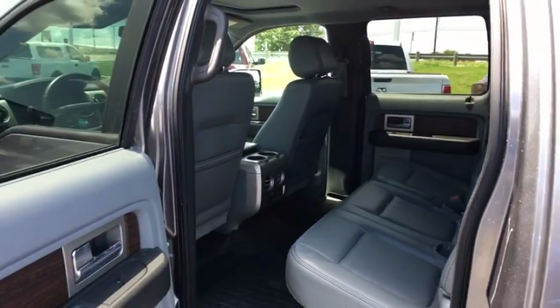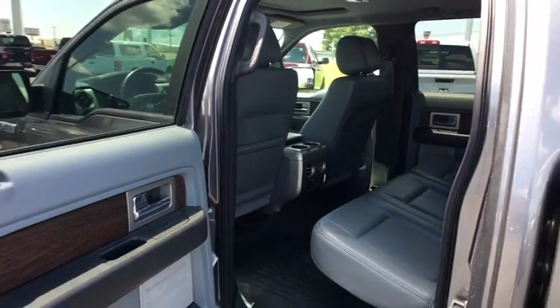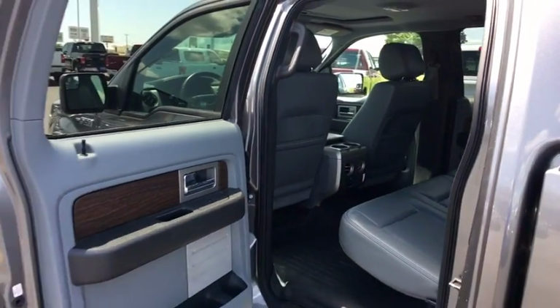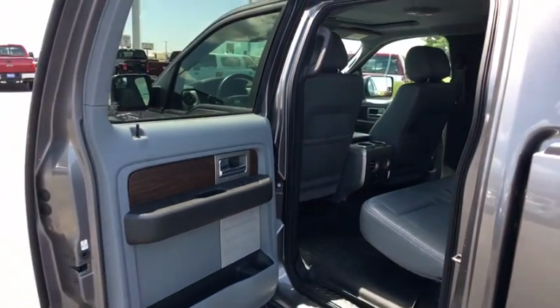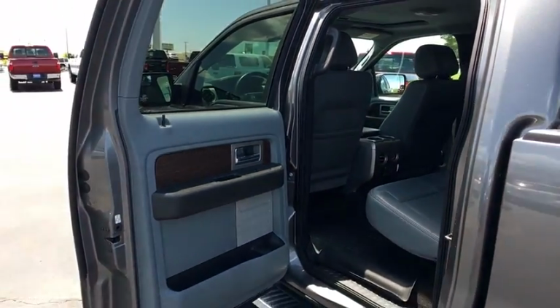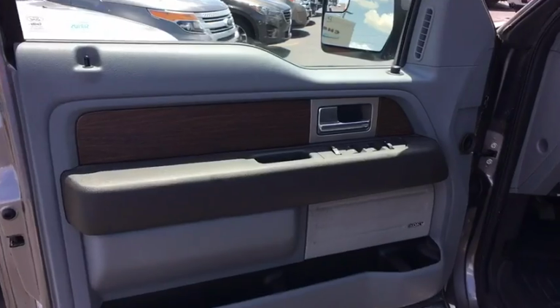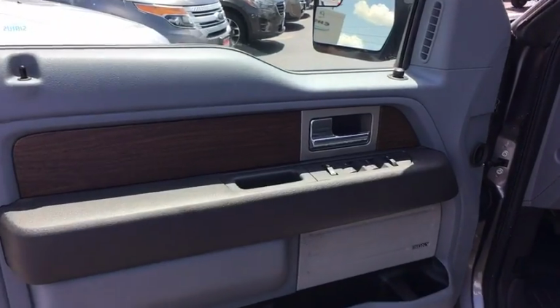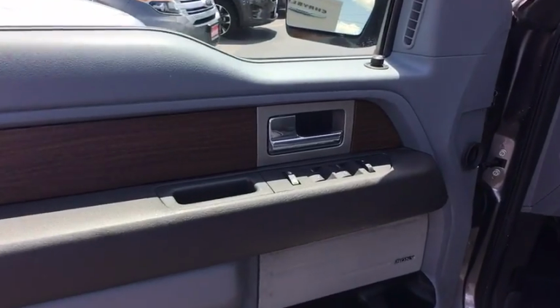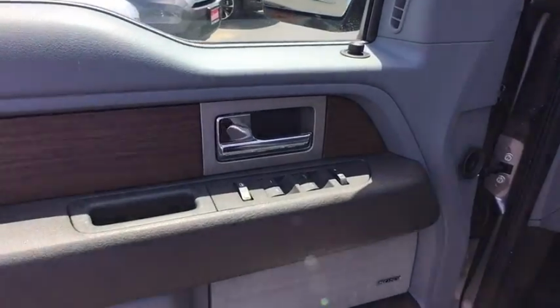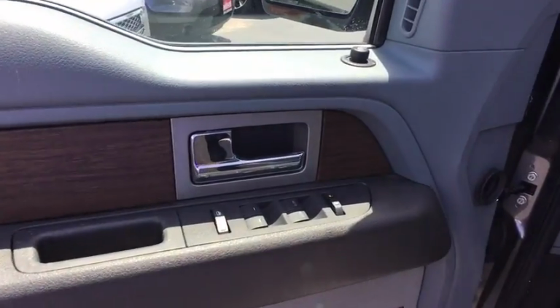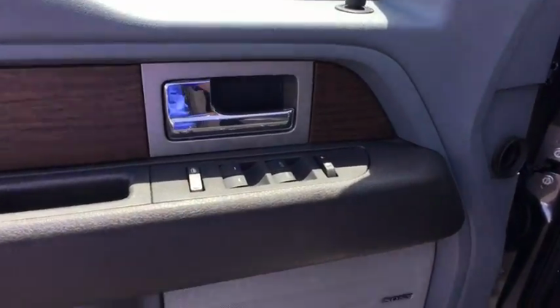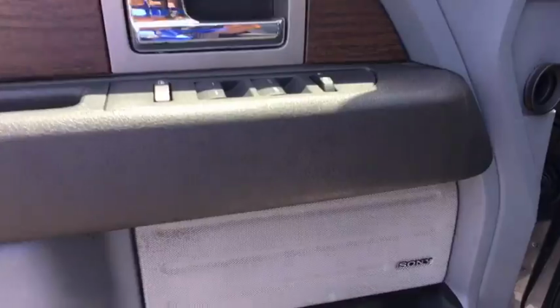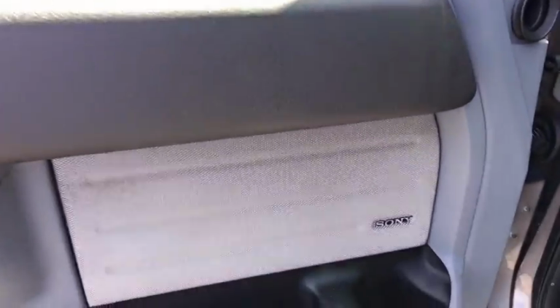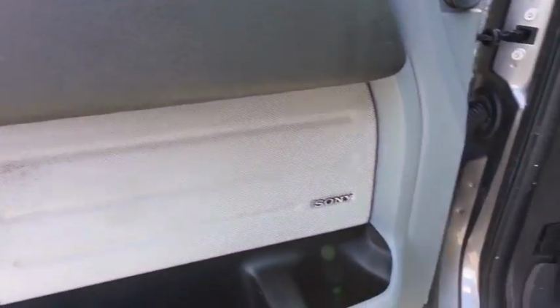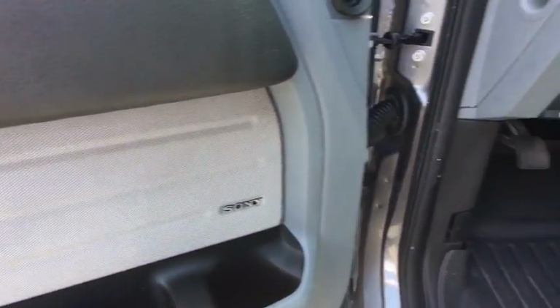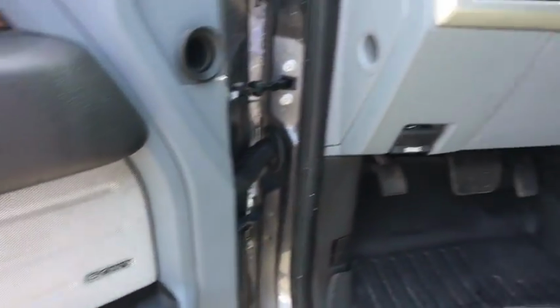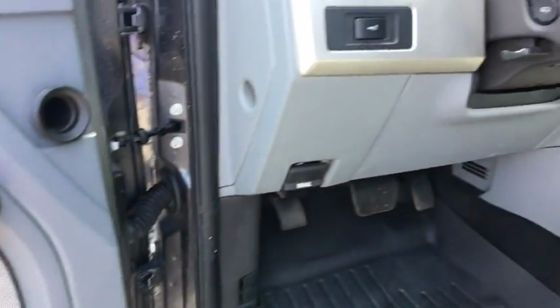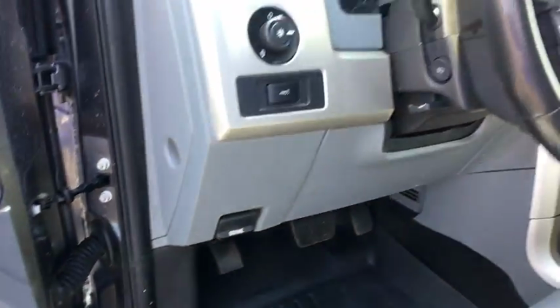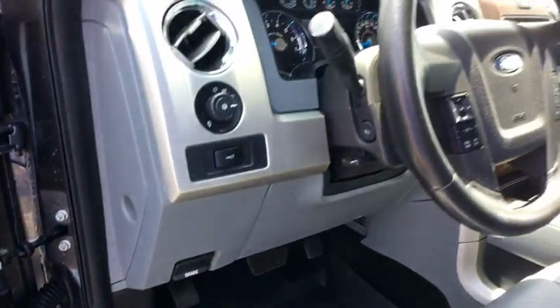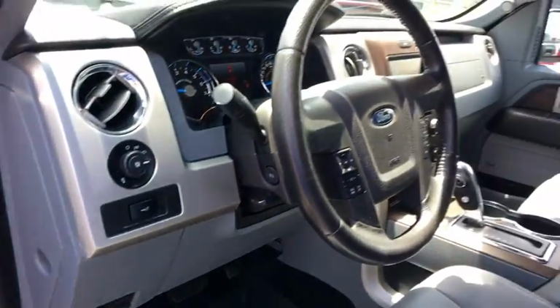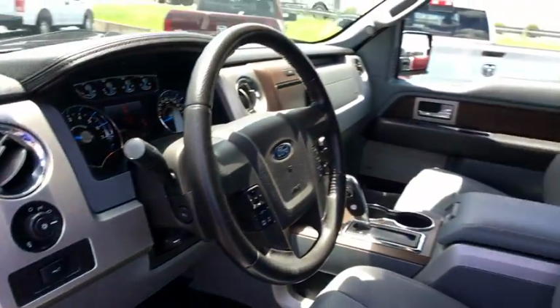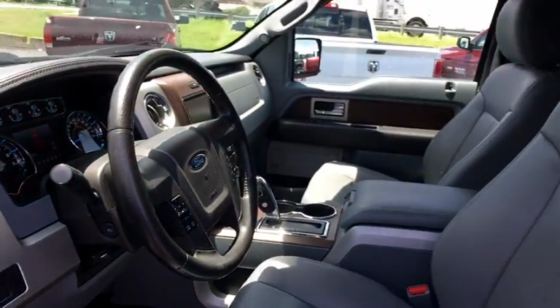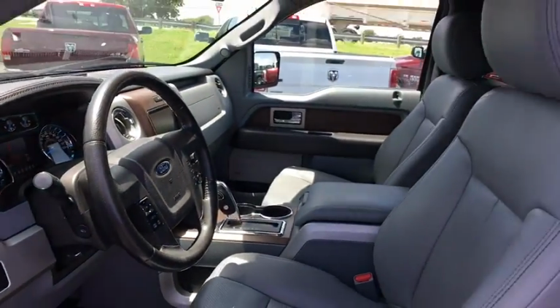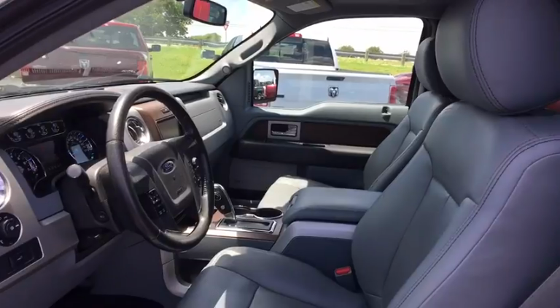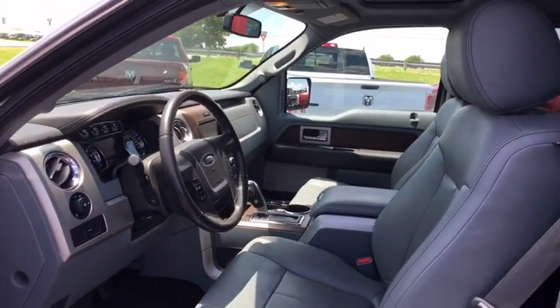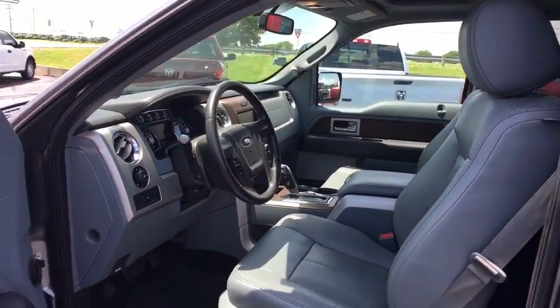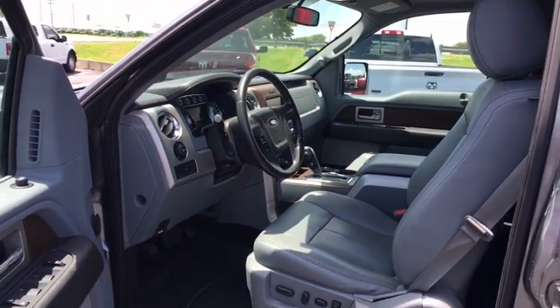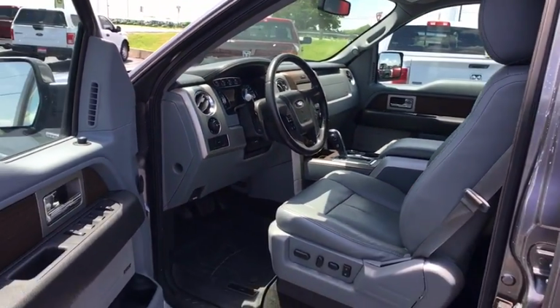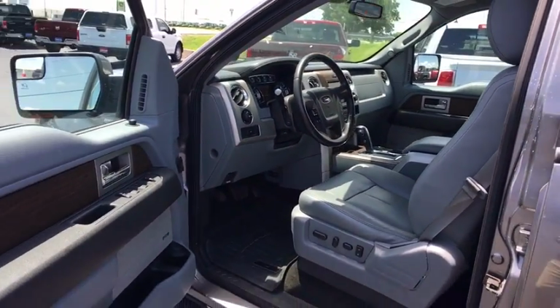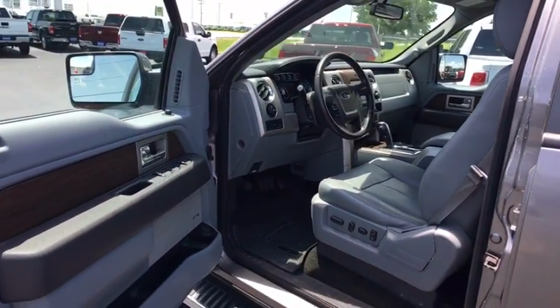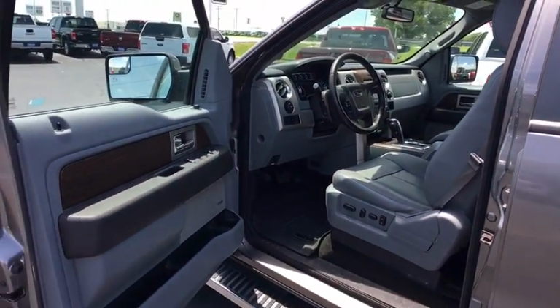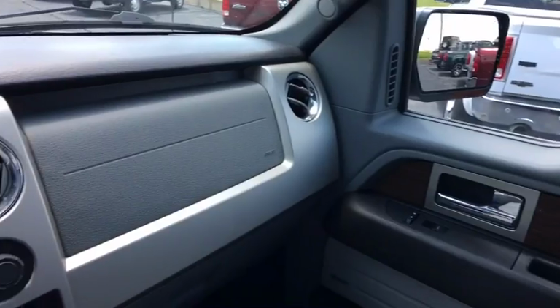Leather-wrapped steering wheel, adjustable steering wheel, power steering, auto-dimming rear-view mirror, four-wheel drive, aluminum wheels, cruise control, floor mats, four-wheel disc brakes, AM-FM stereo radio, climate control.